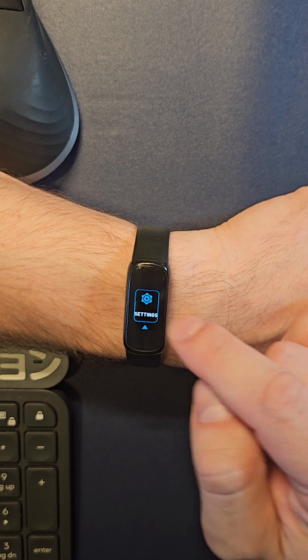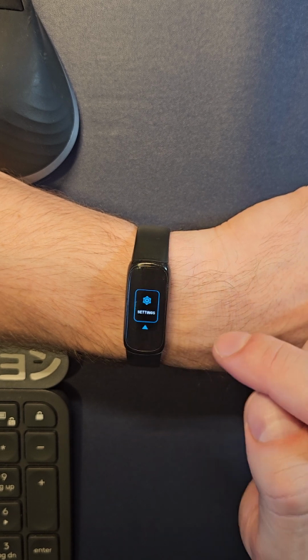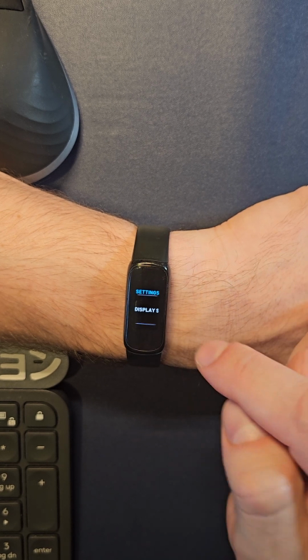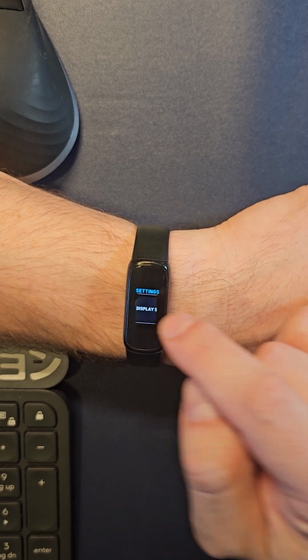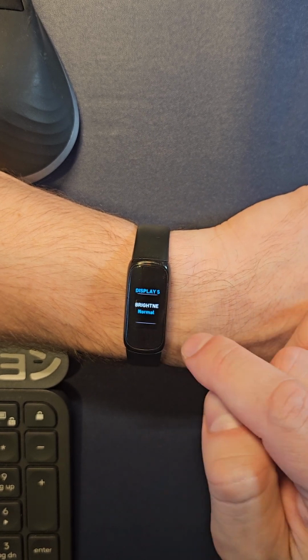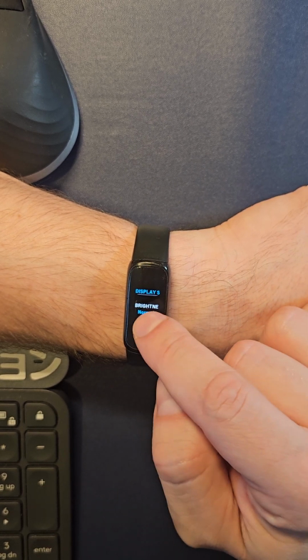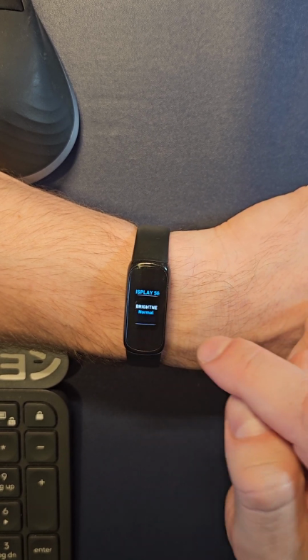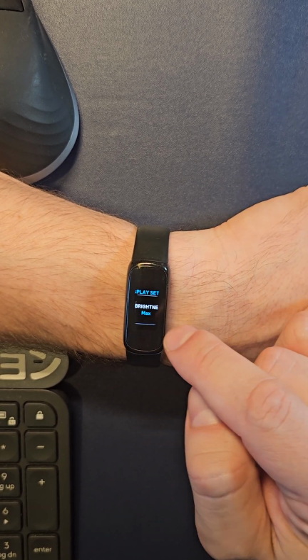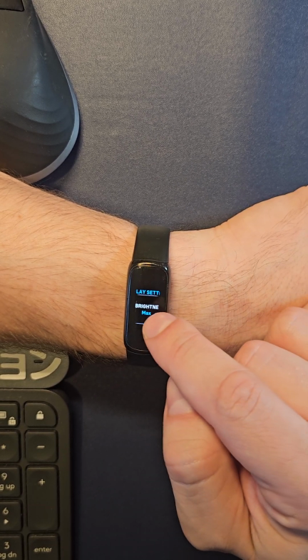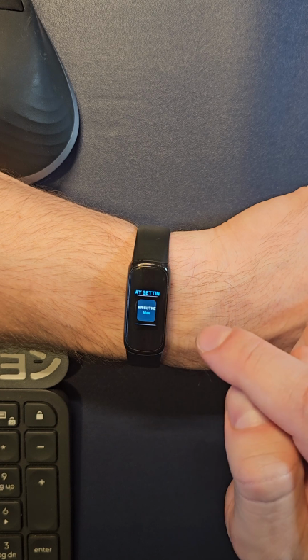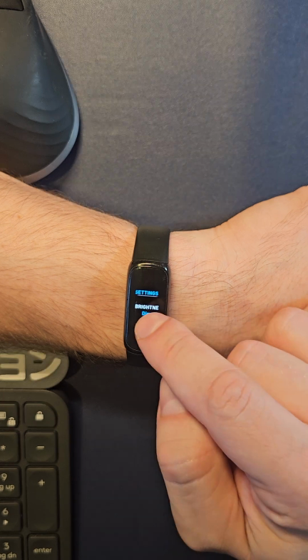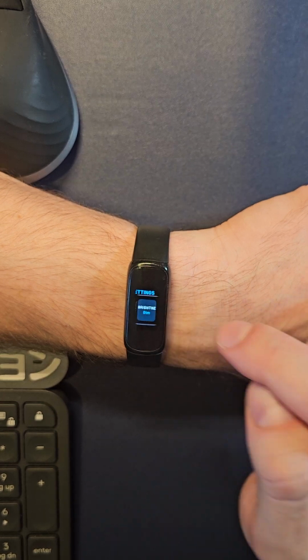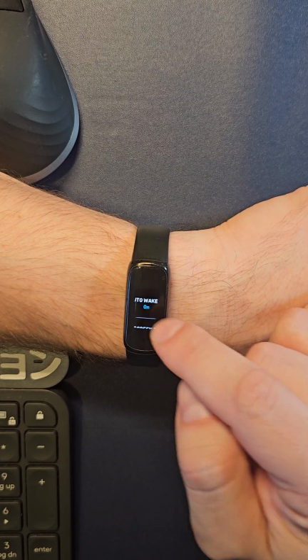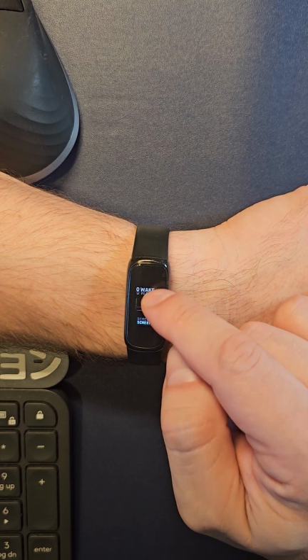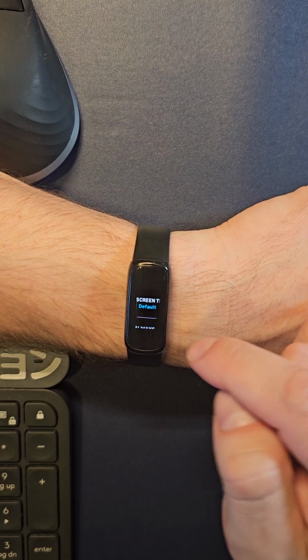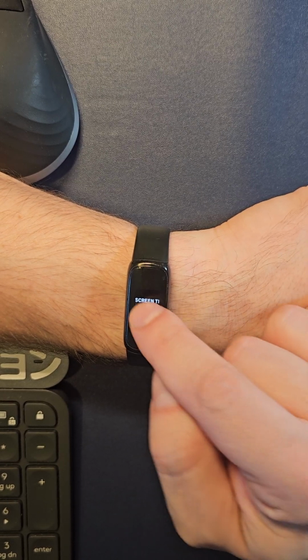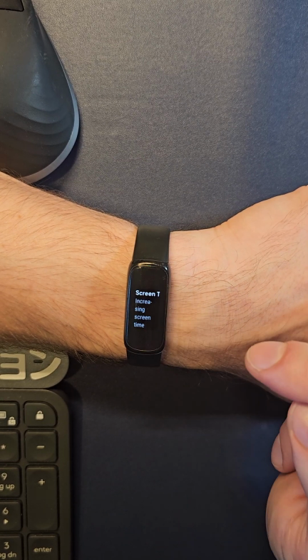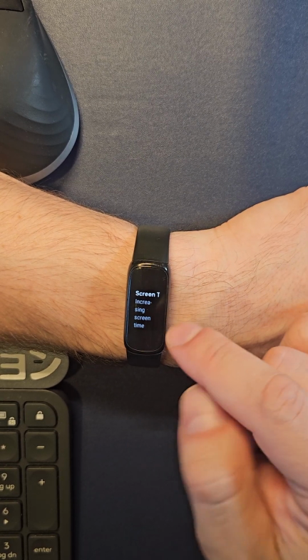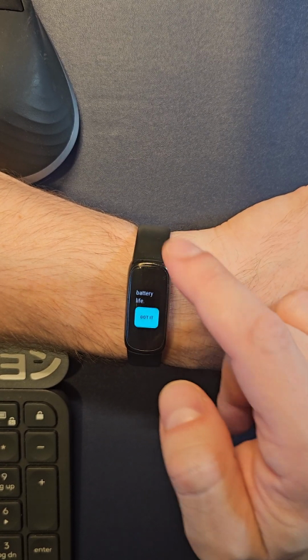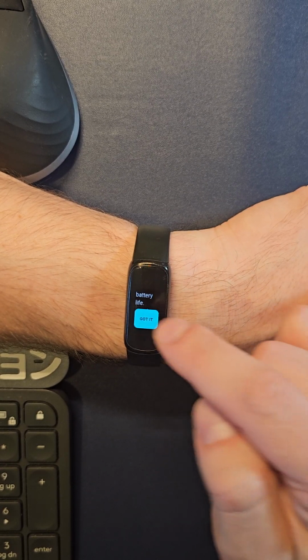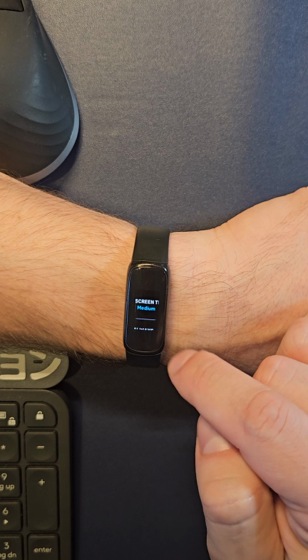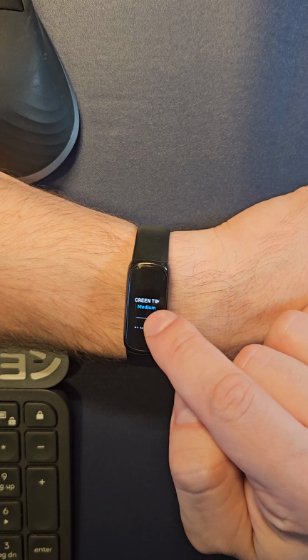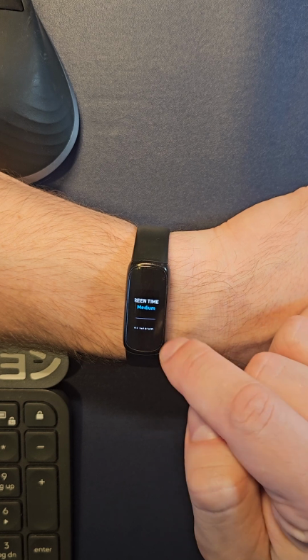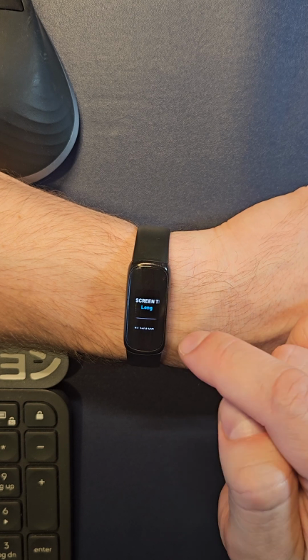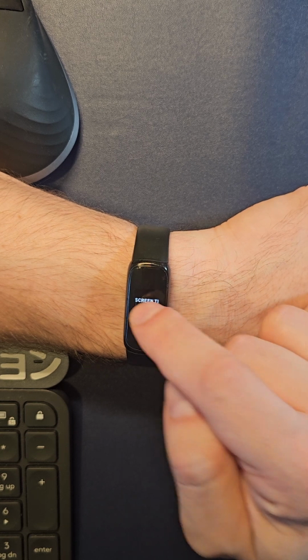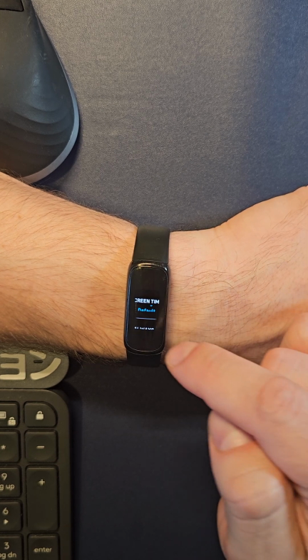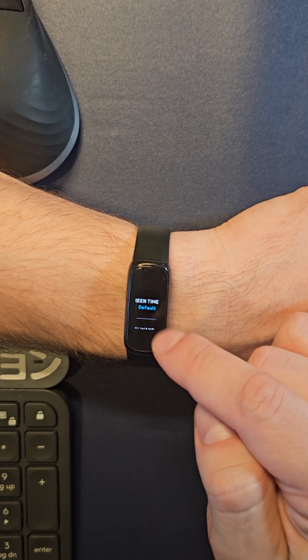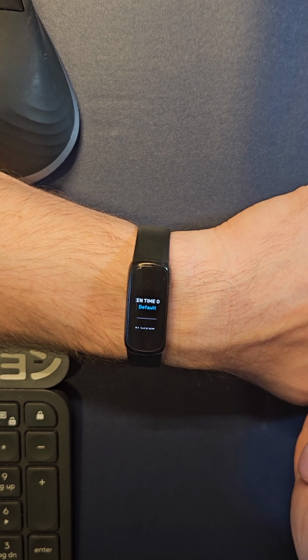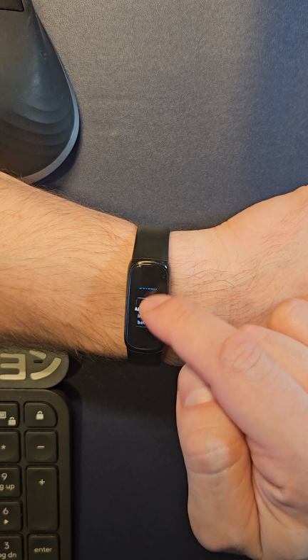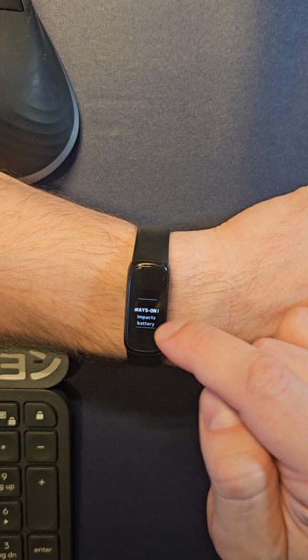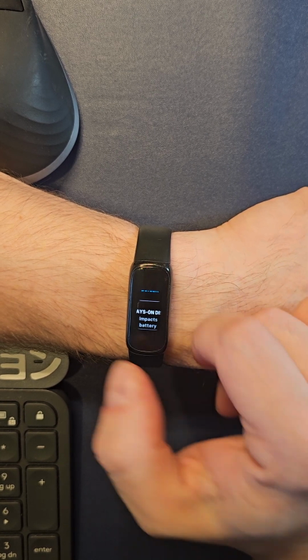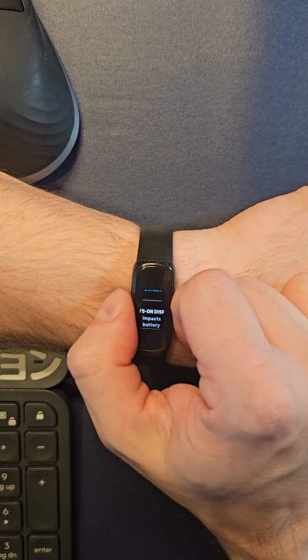And then your settings: you have display settings, which are normal, max, dim, auto wake, screen timeout — you can do medium, long, or default. And then always-on battery.